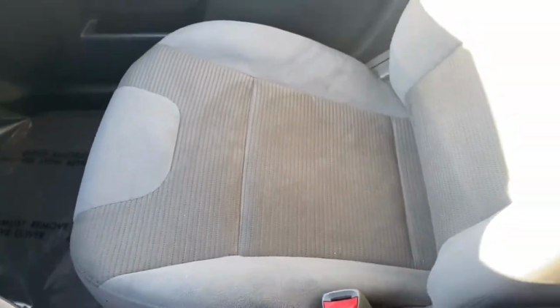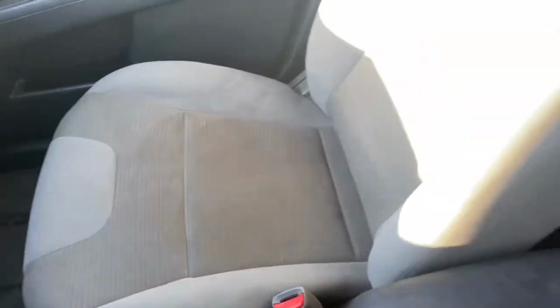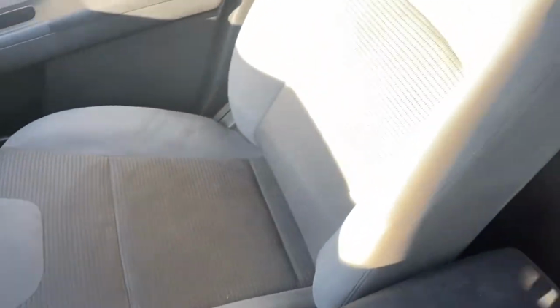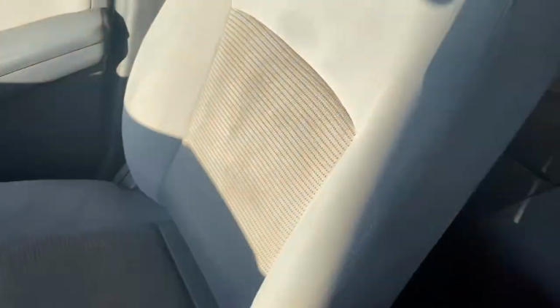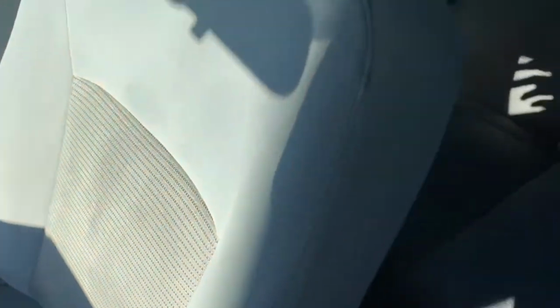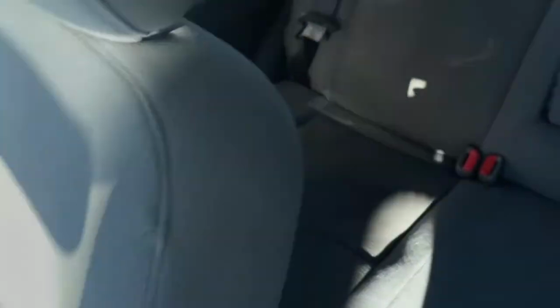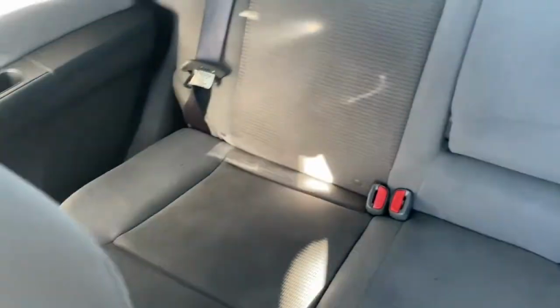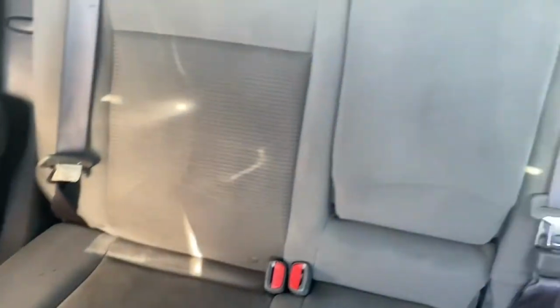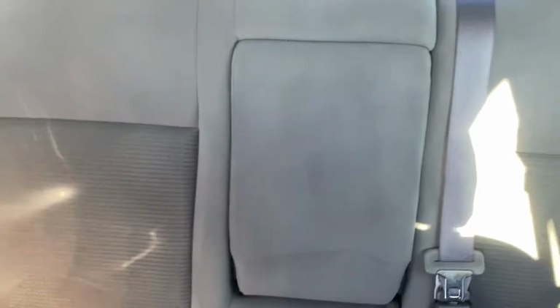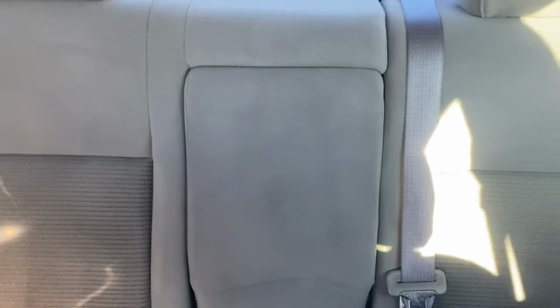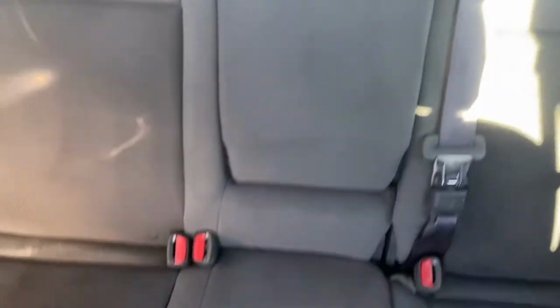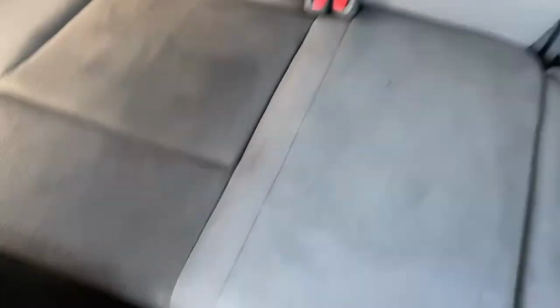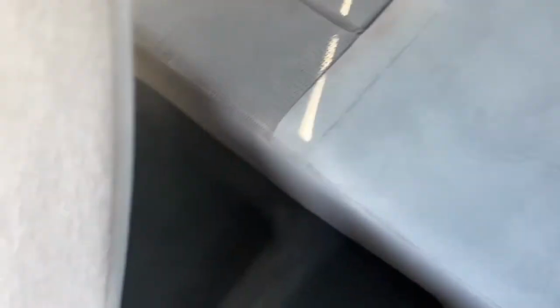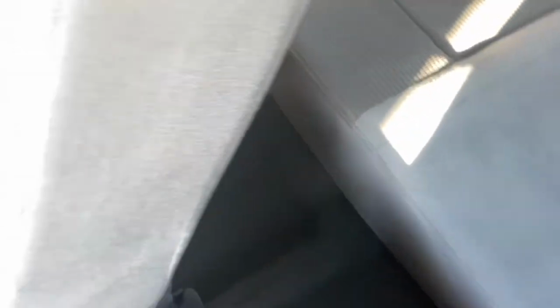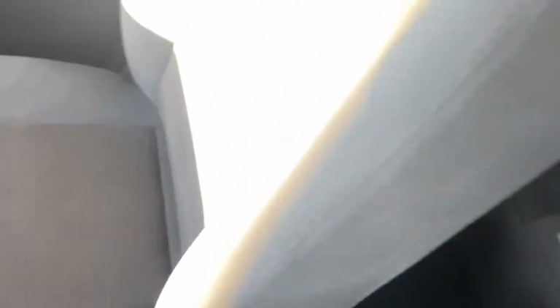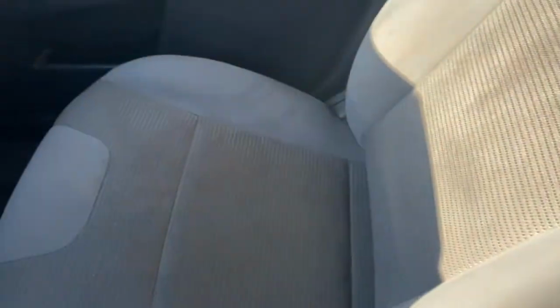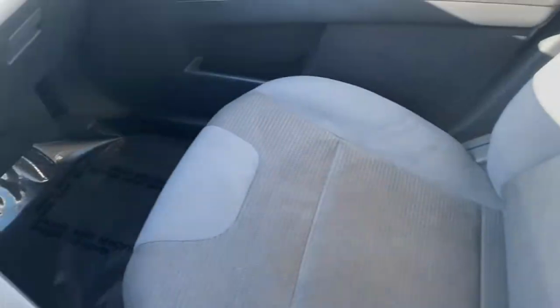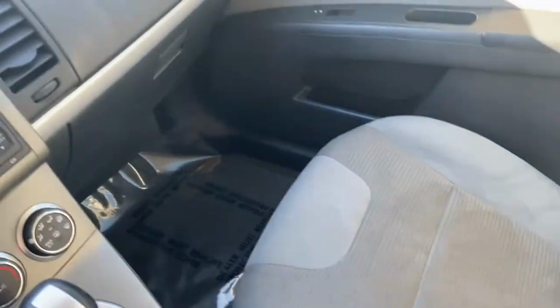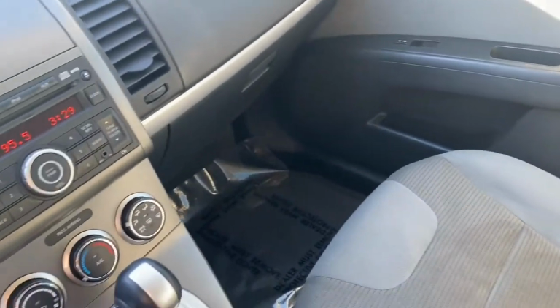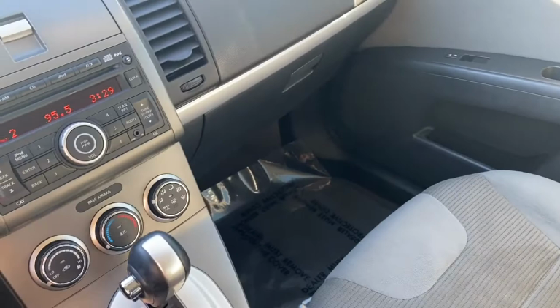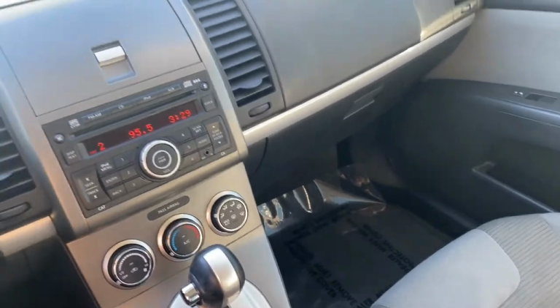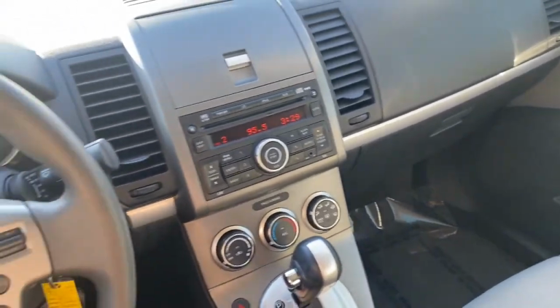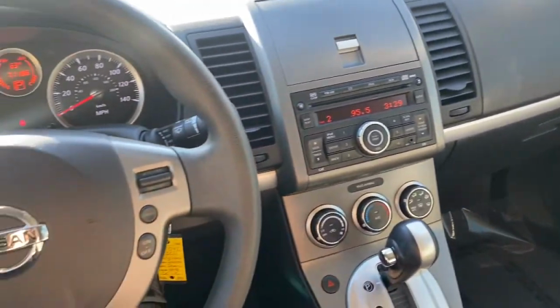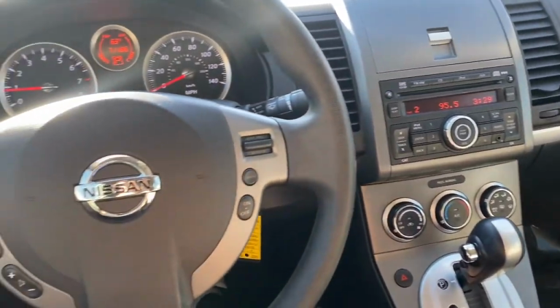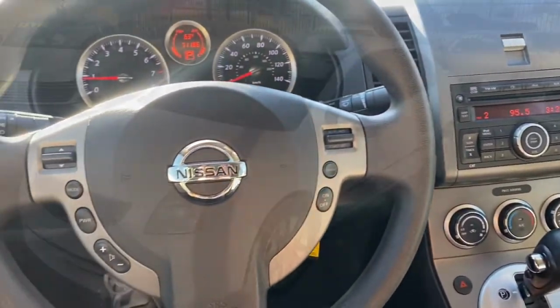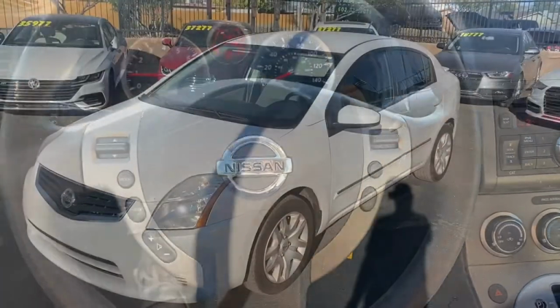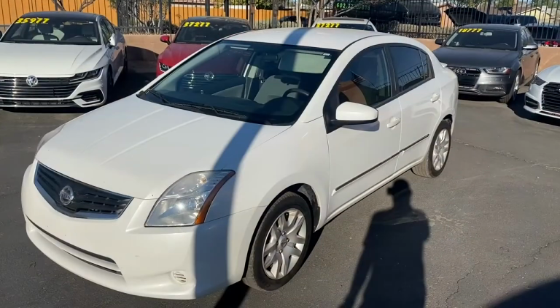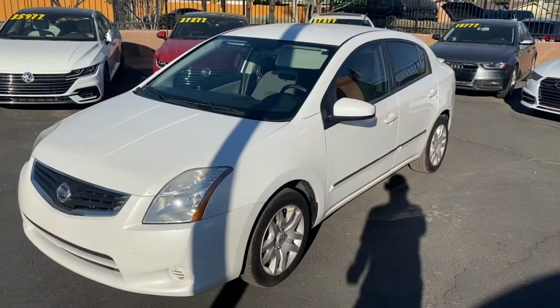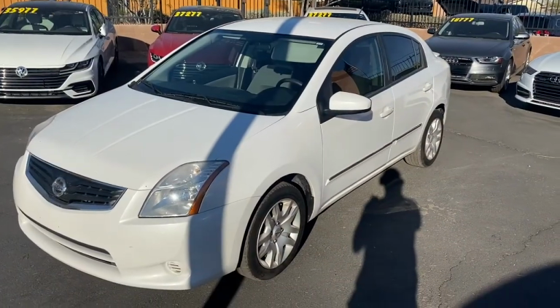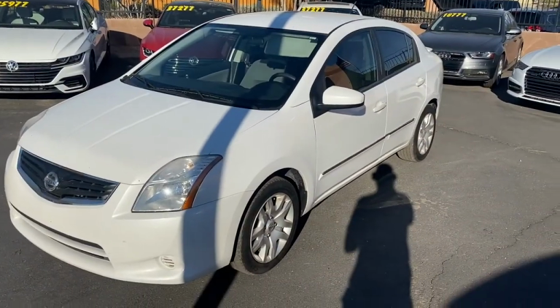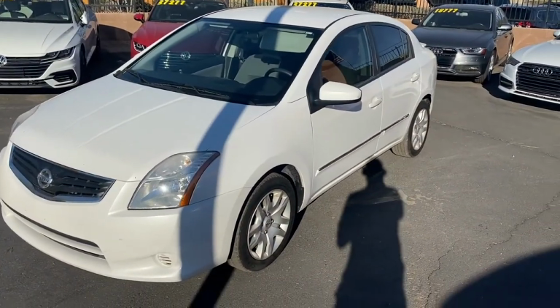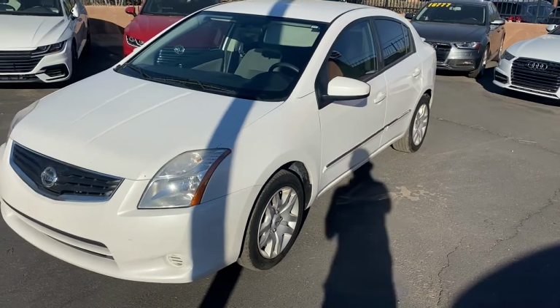Really comfortable seating on the inside of the Sentra, pretty spacious as well with good legroom in the front and back of the vehicle. Overall a pretty good-looking interior.